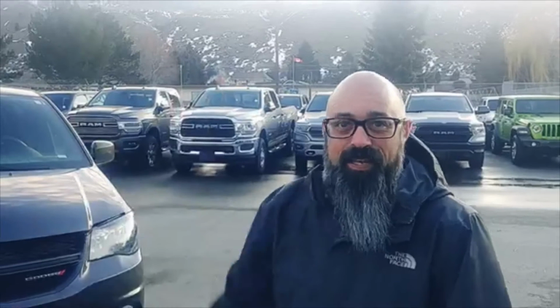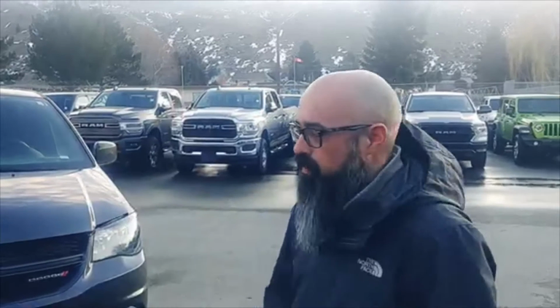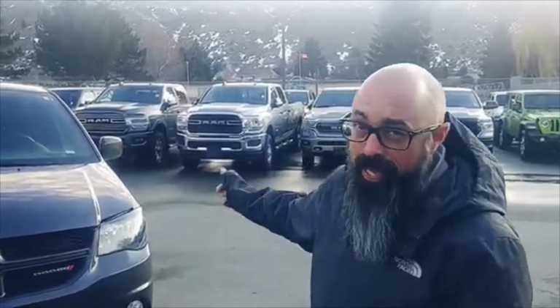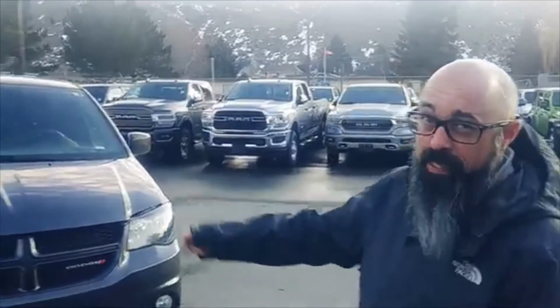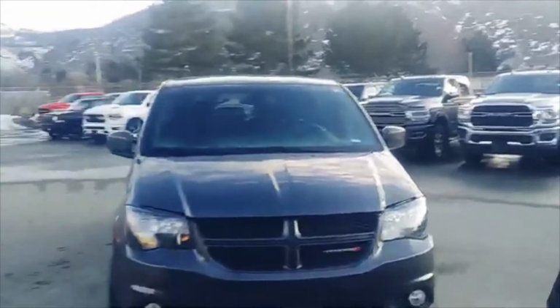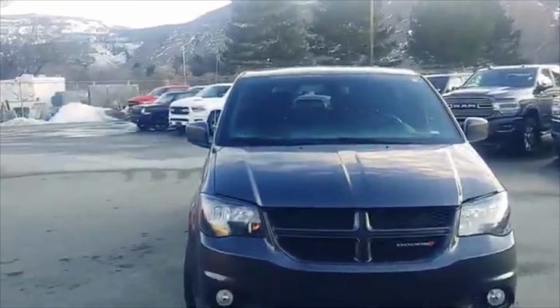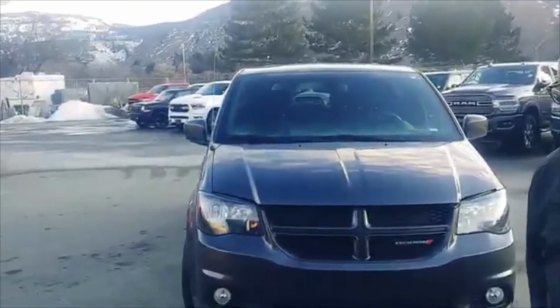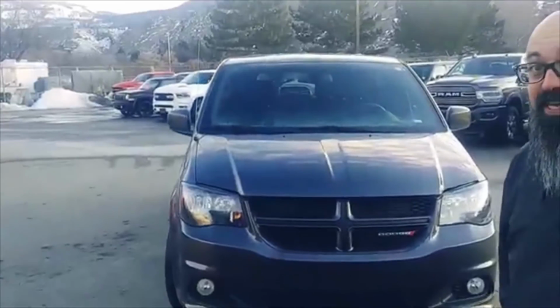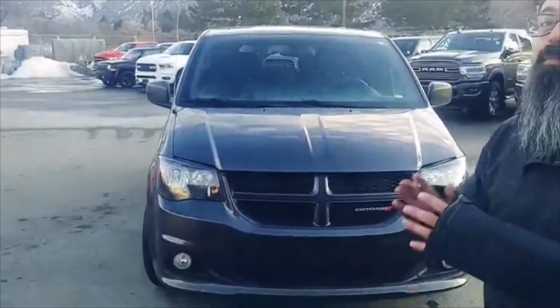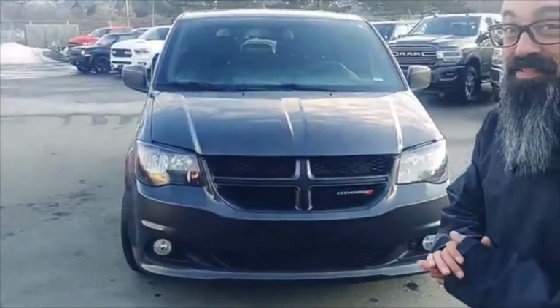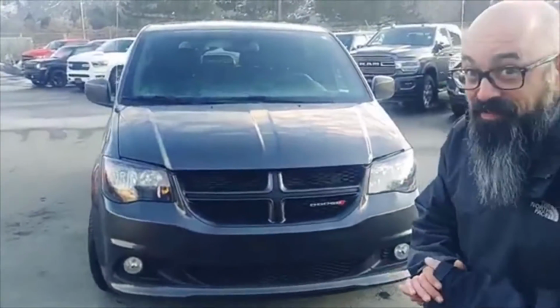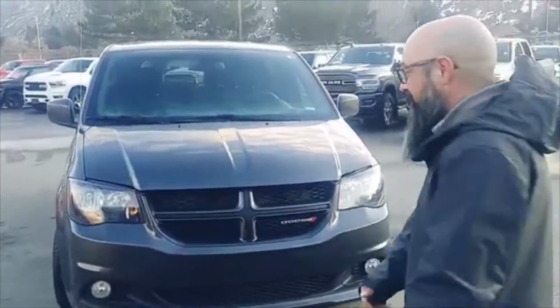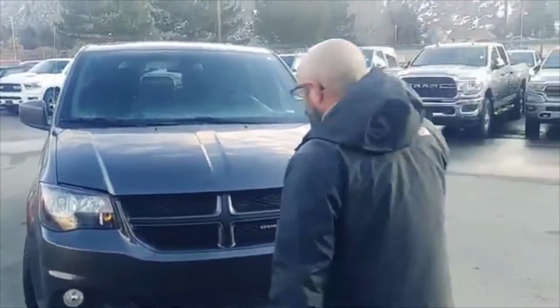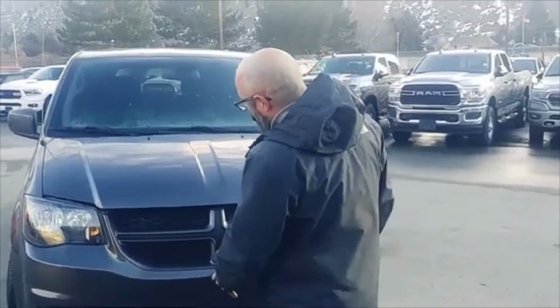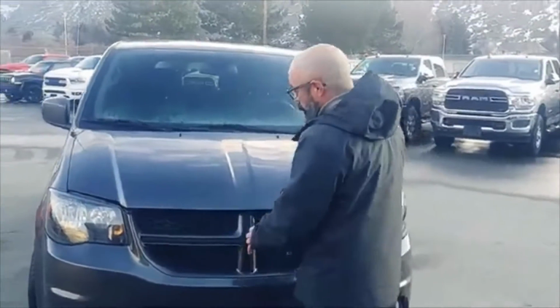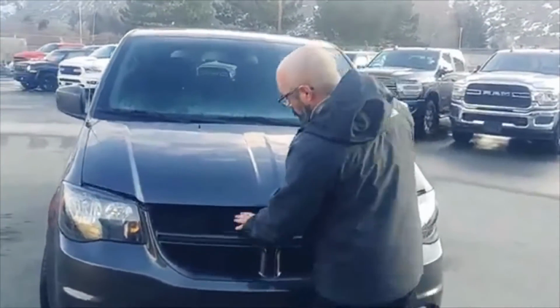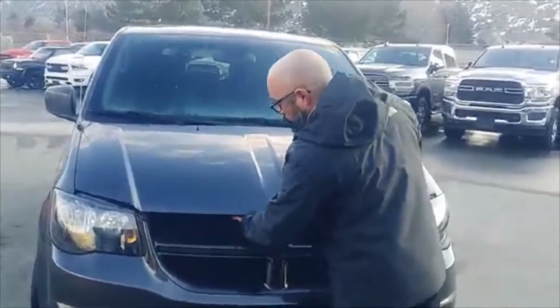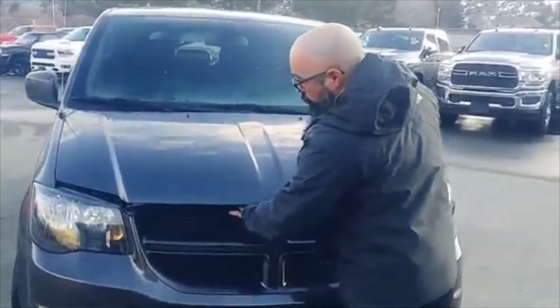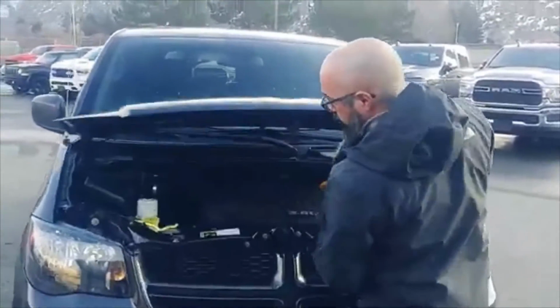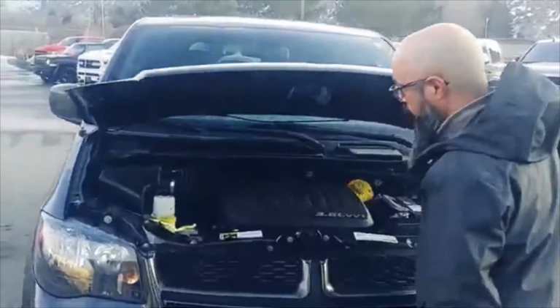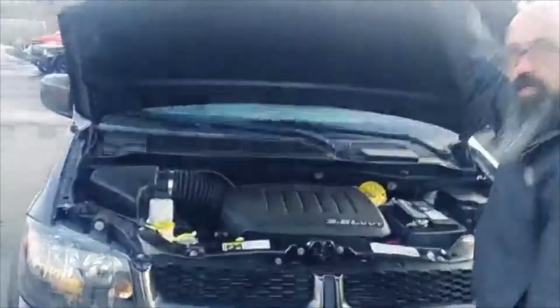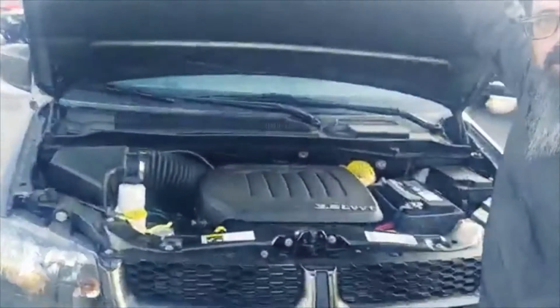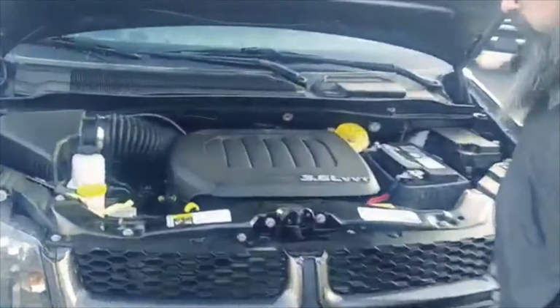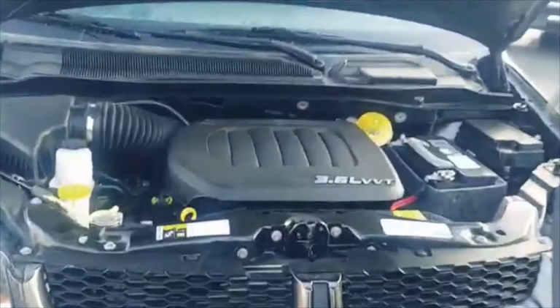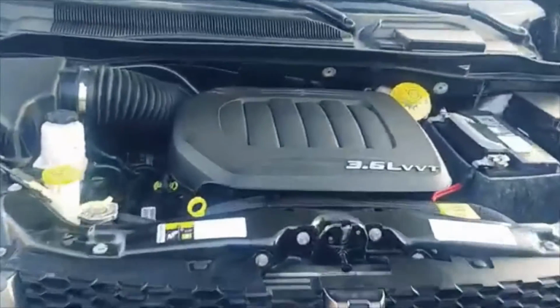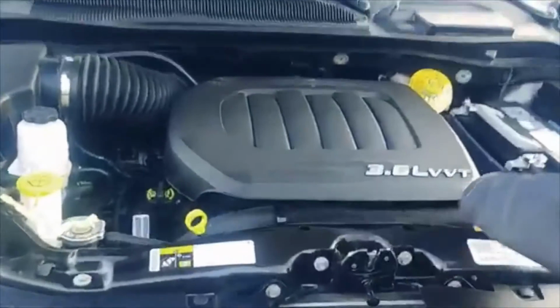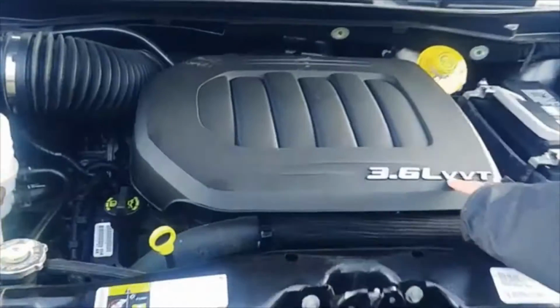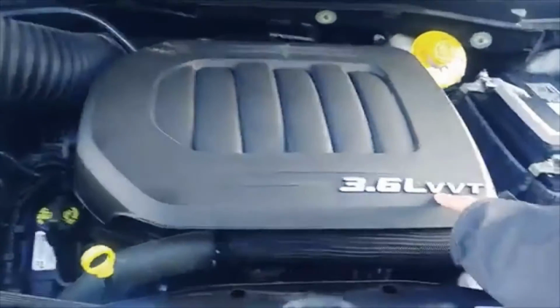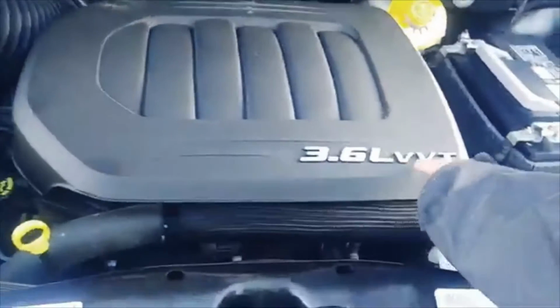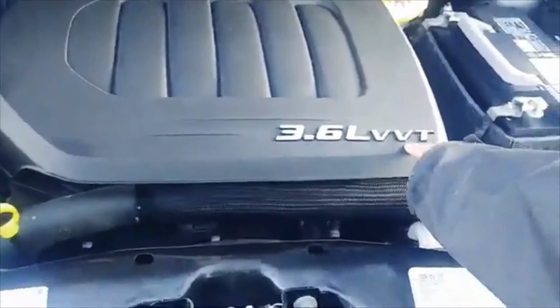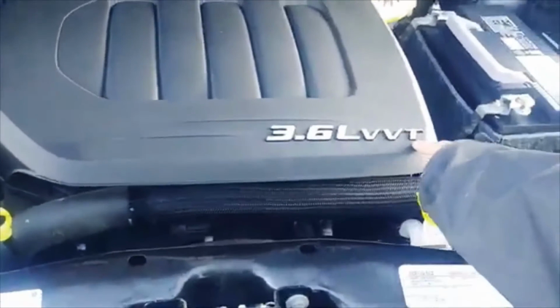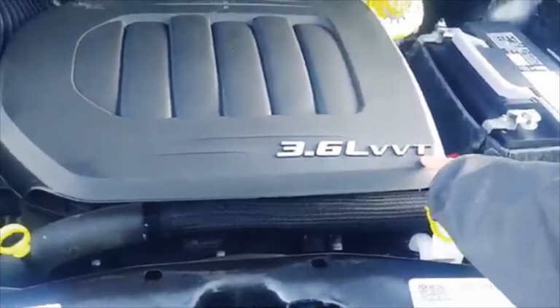This is a 2018 Dodge Grand Caravan GT — my favorite. Let's take a look underneath the hood at the engine: 3.6L VVT. What does VVT stand for? Variable Valve Timing.